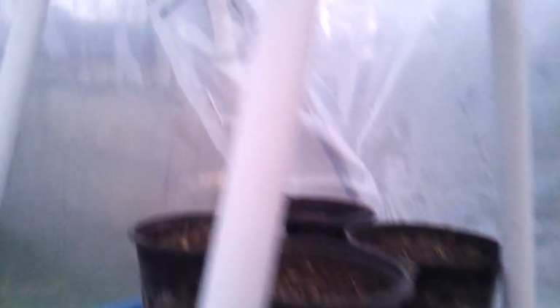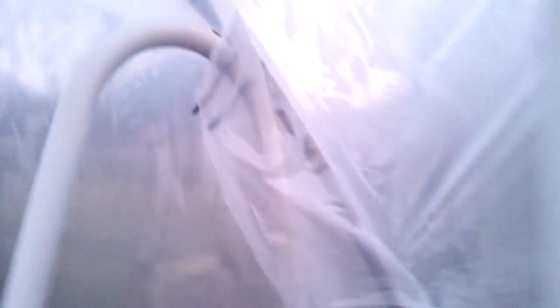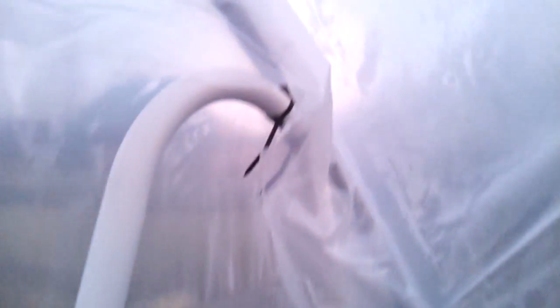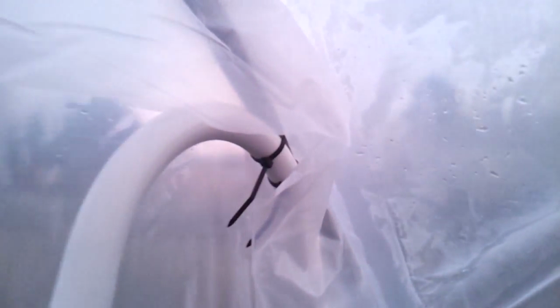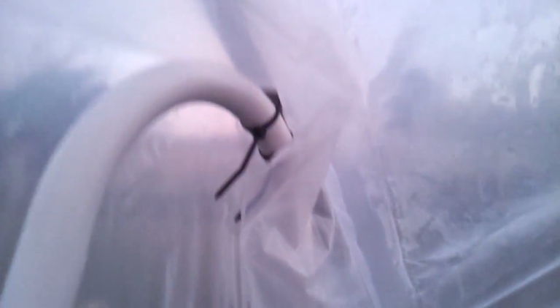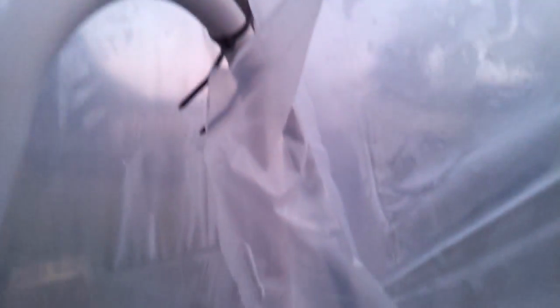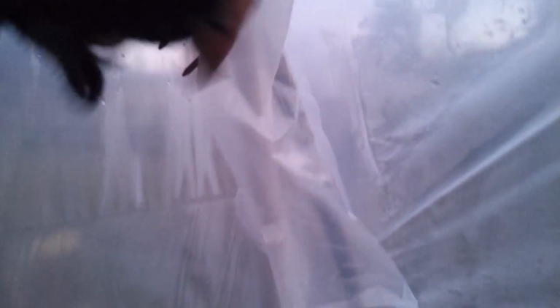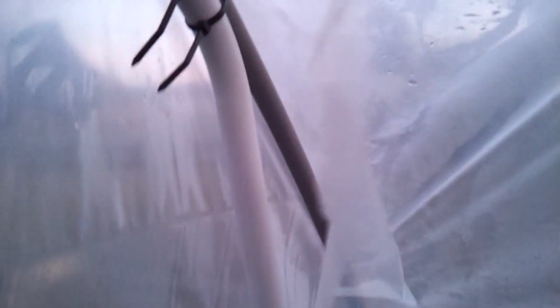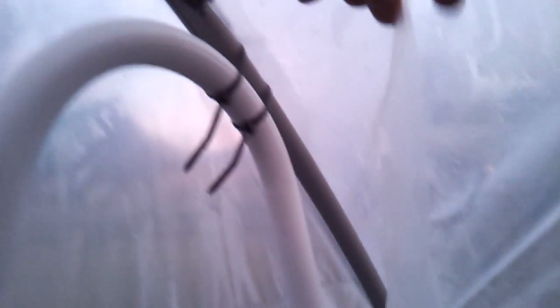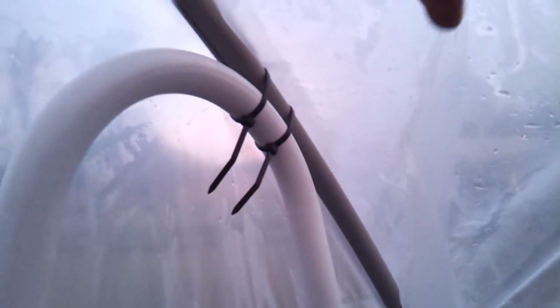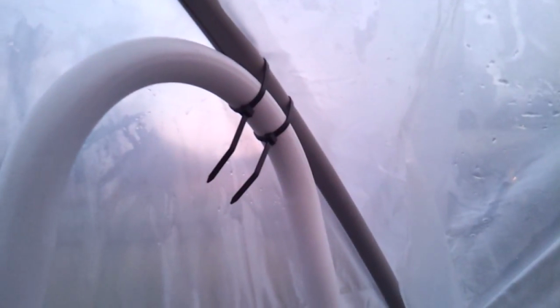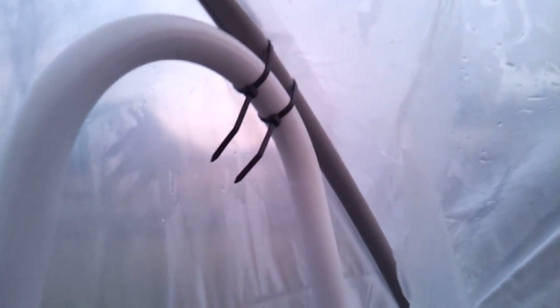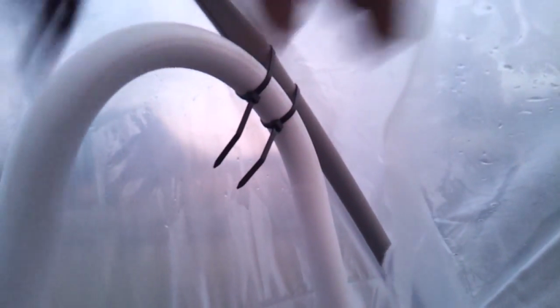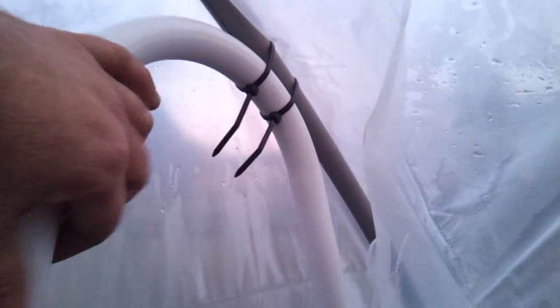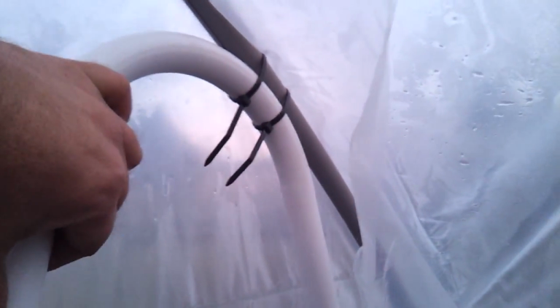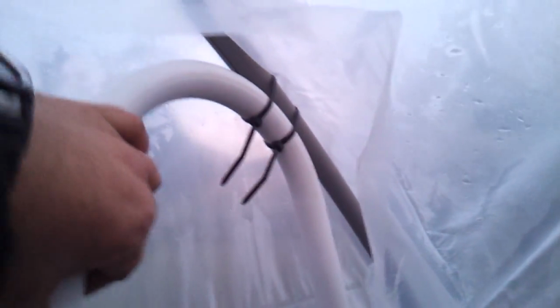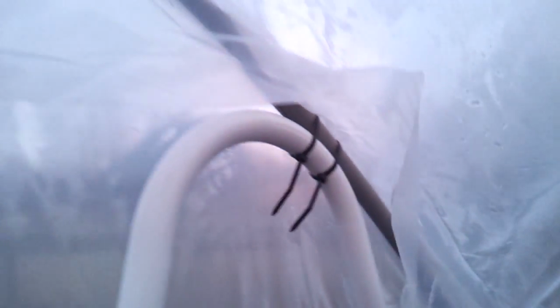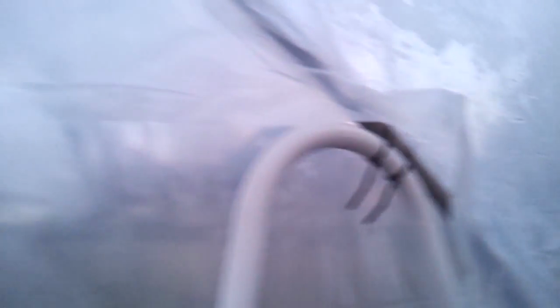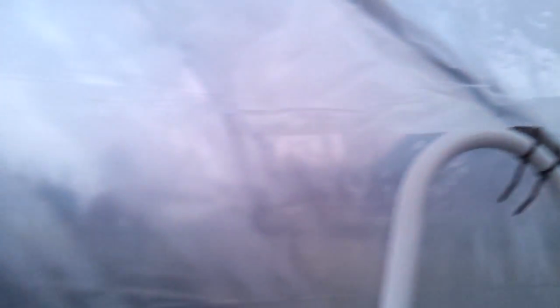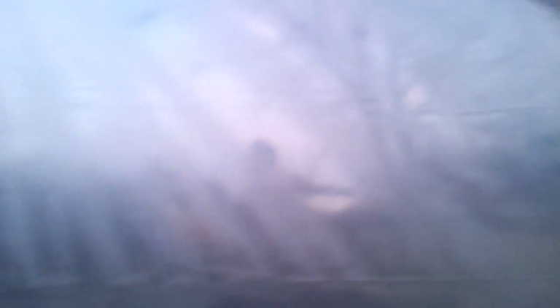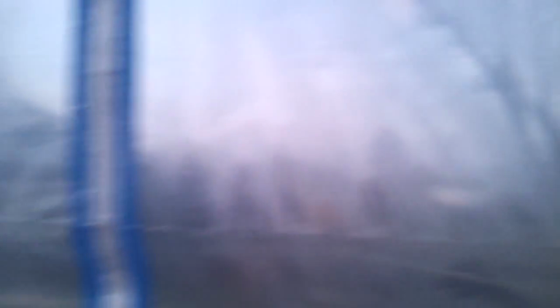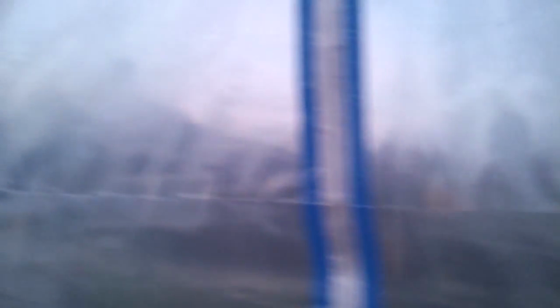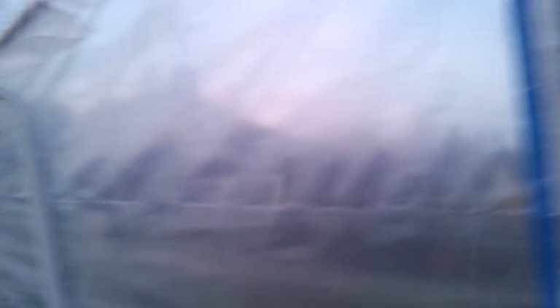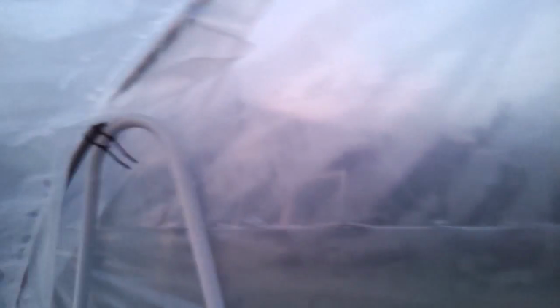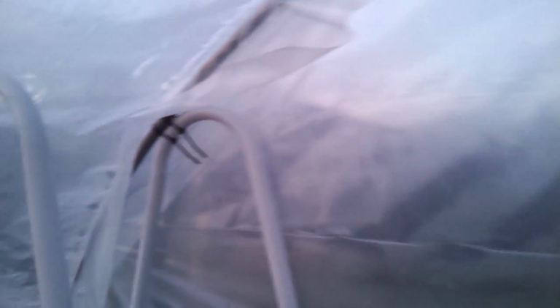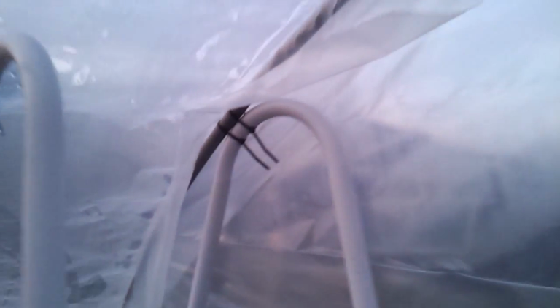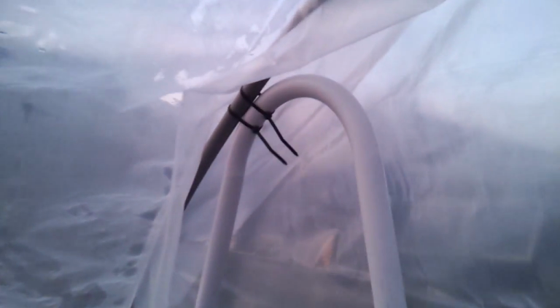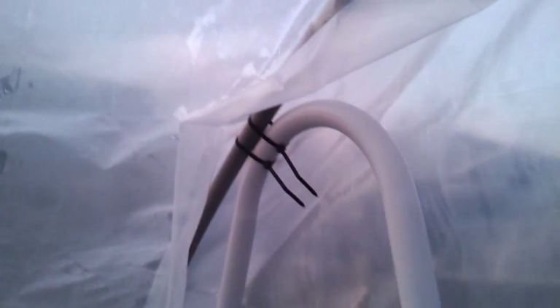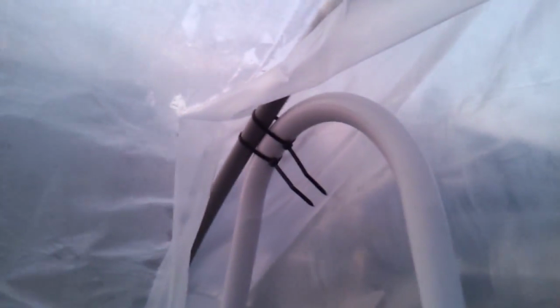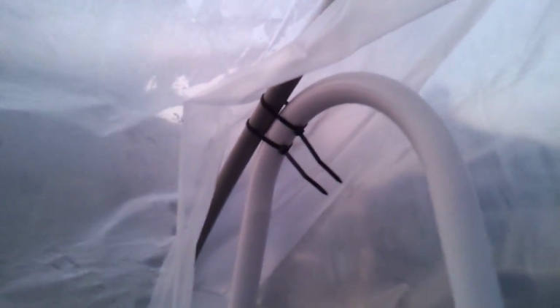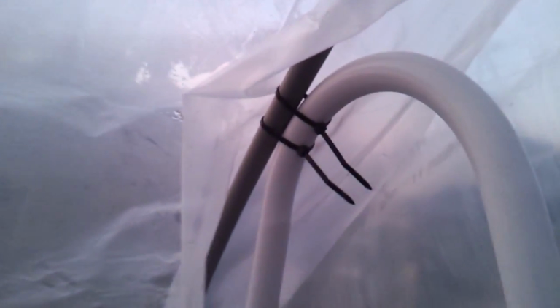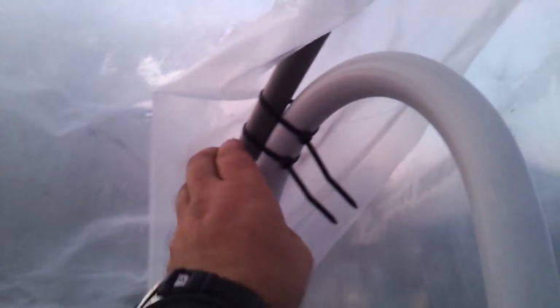I took the top of the ladder here, zip tied it to the corner posts — that helped give the entire structure some more support.